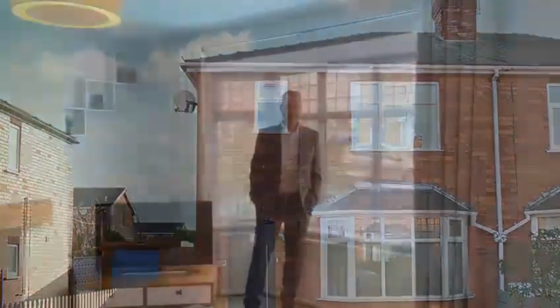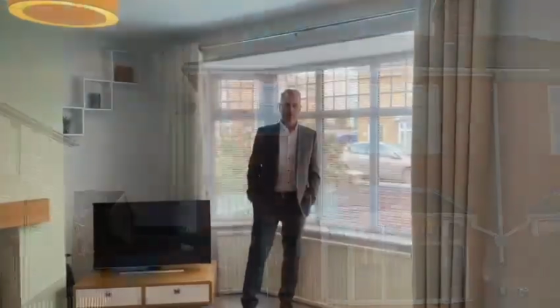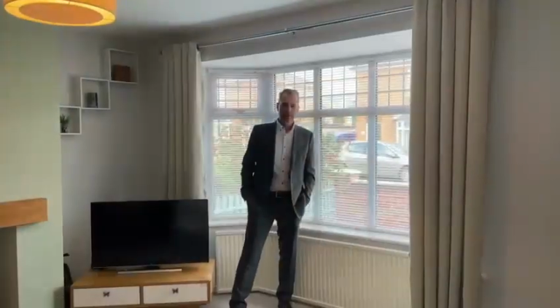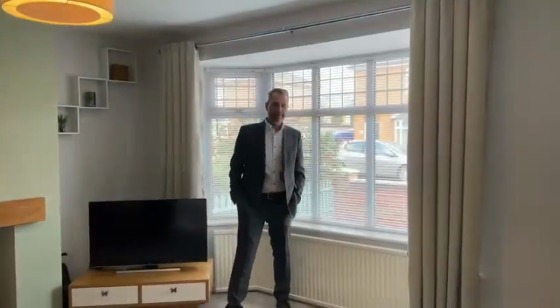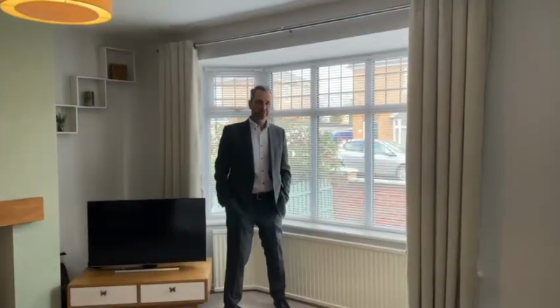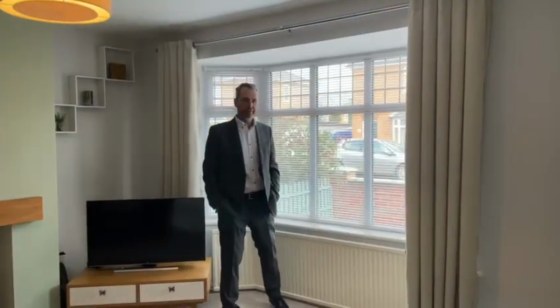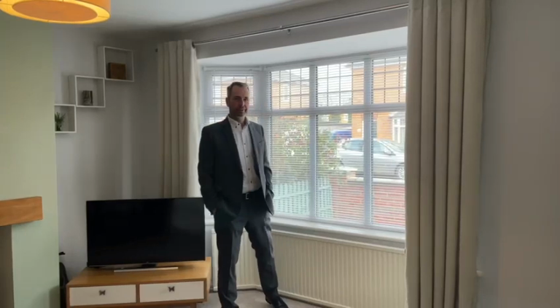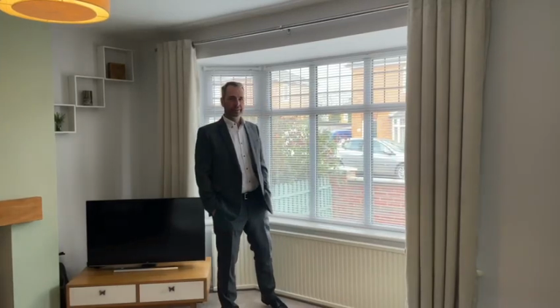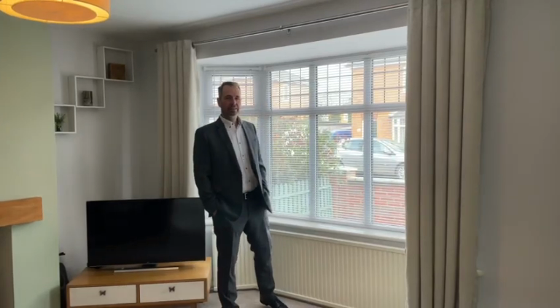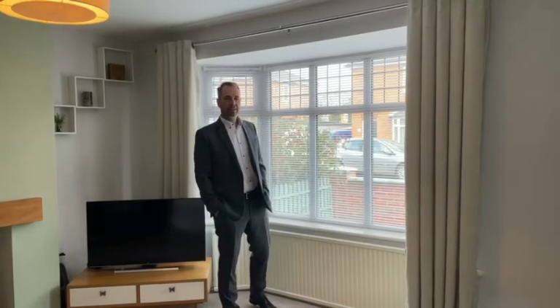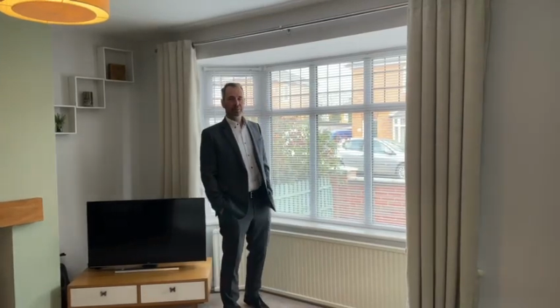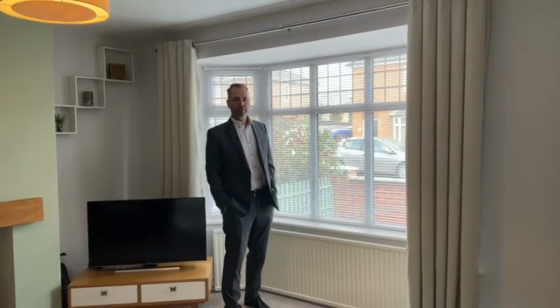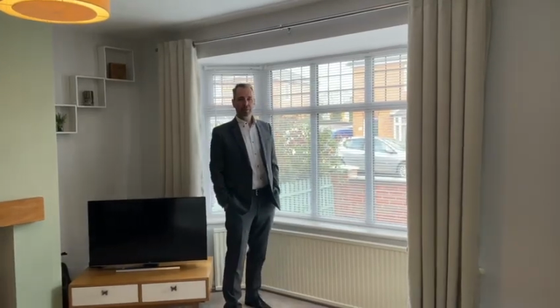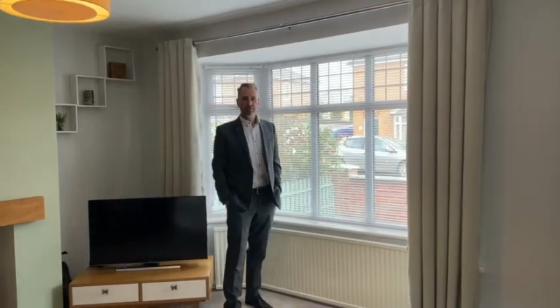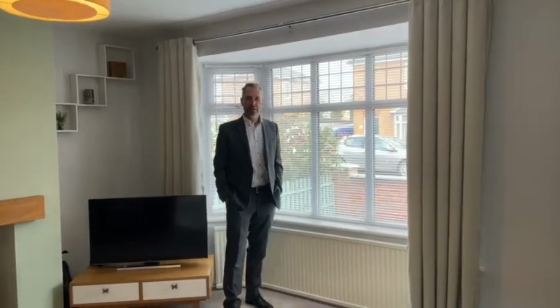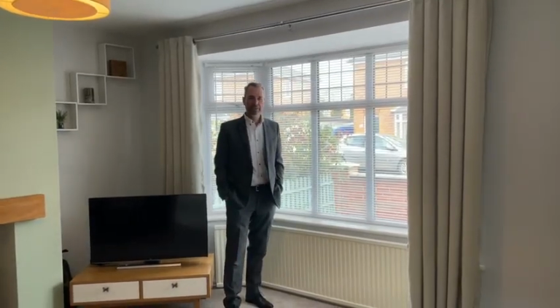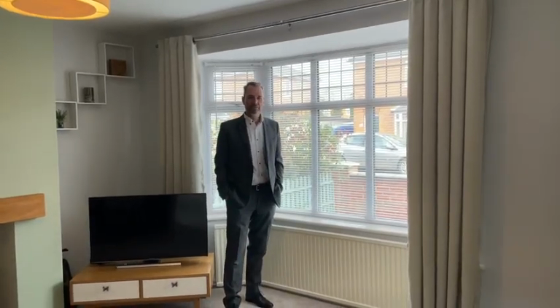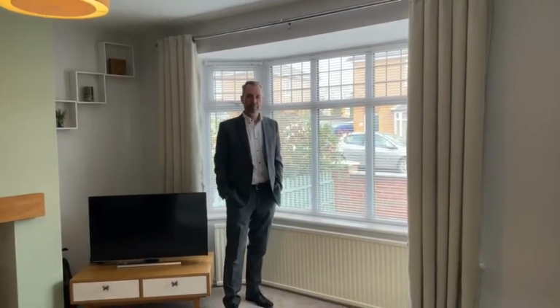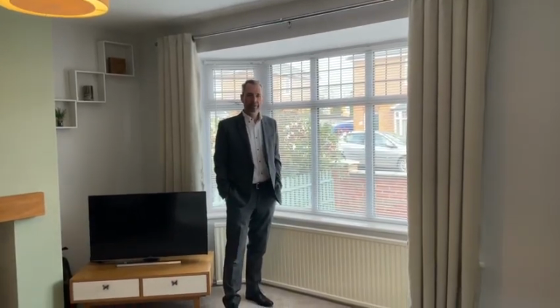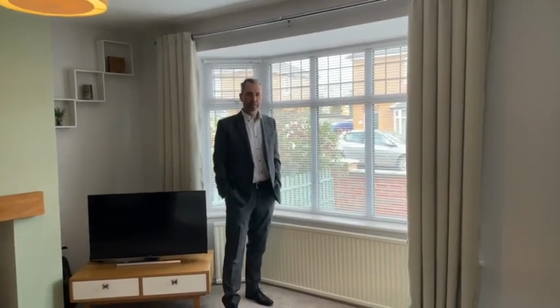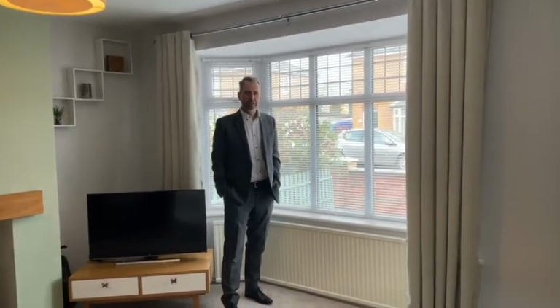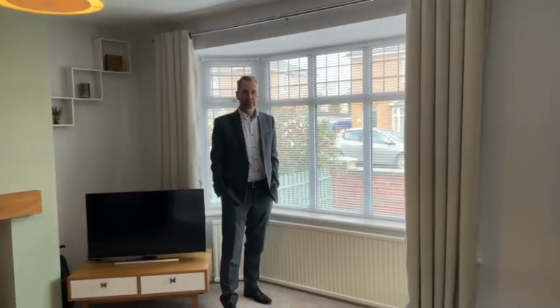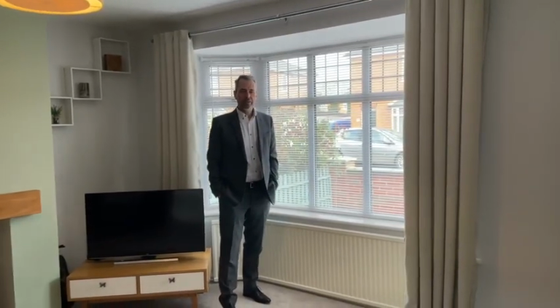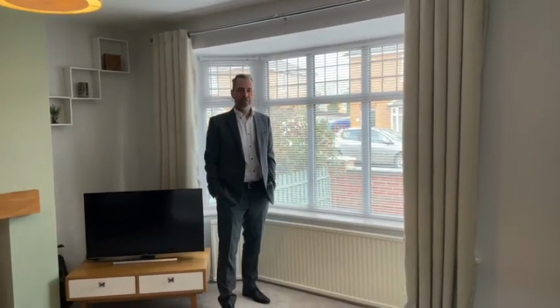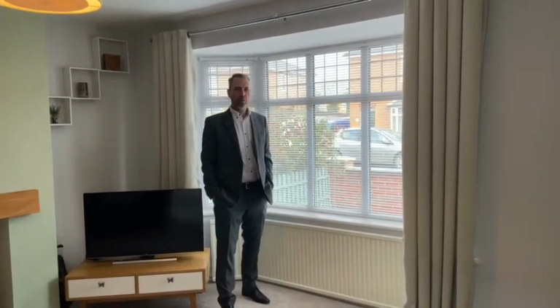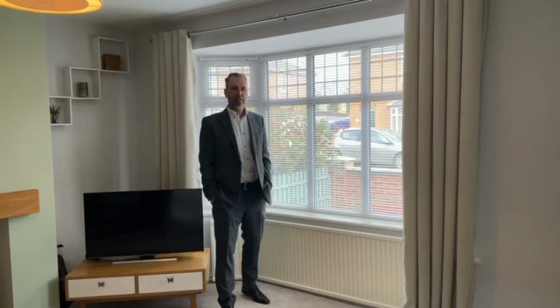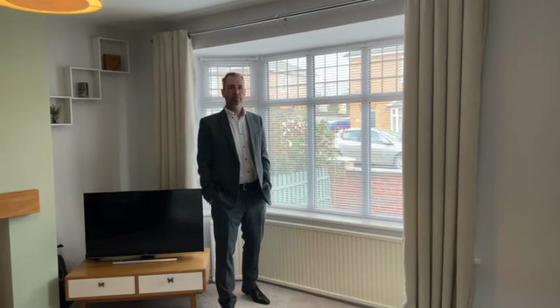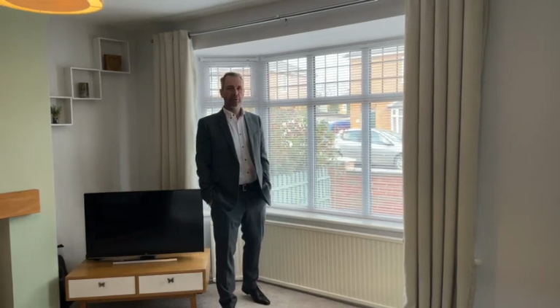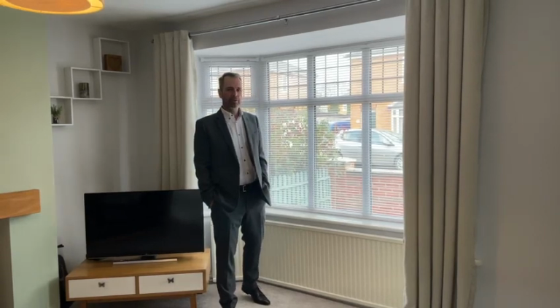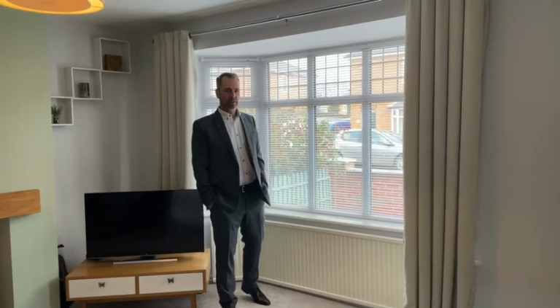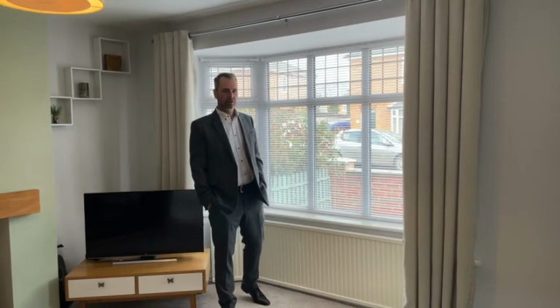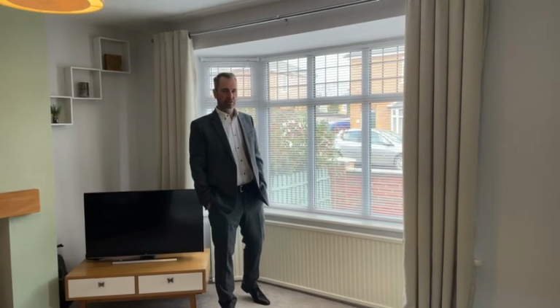Welcome to Milton Street, a delightful three-bedroom semi-detached family home situated on this quiet and popular residential road.